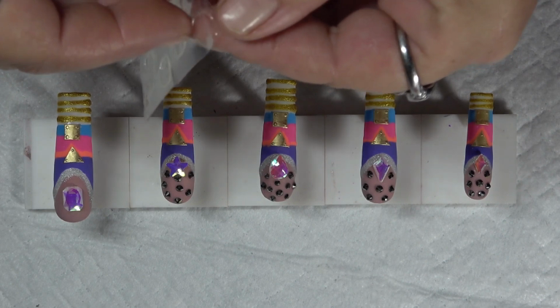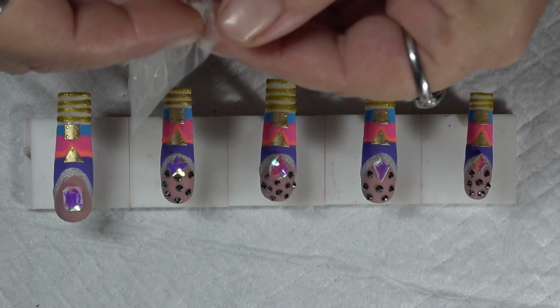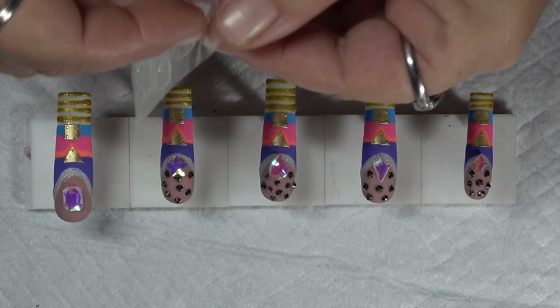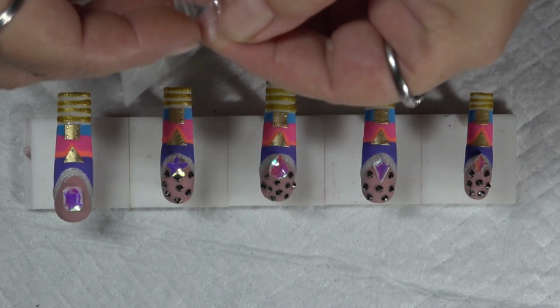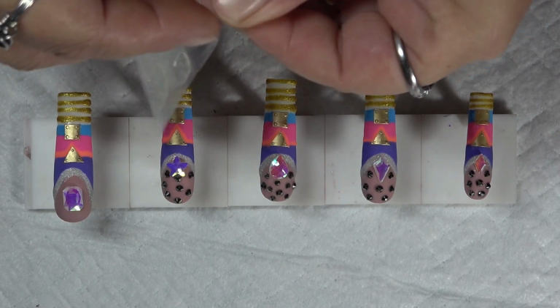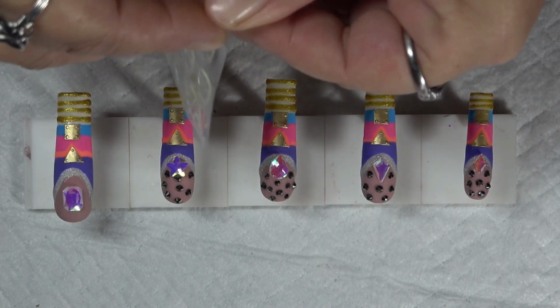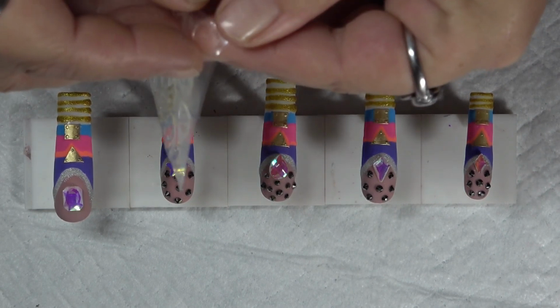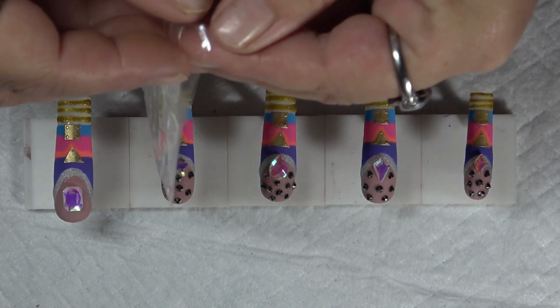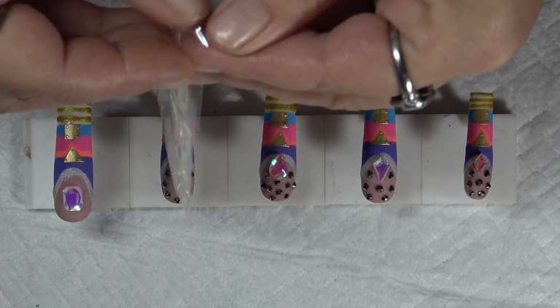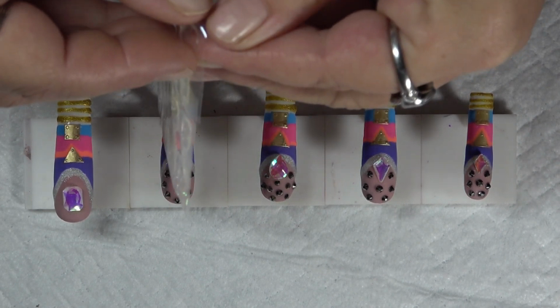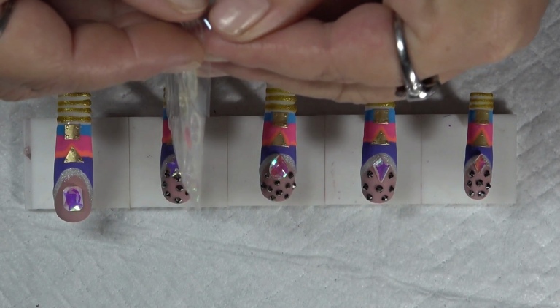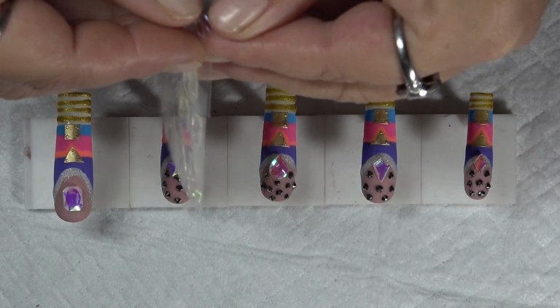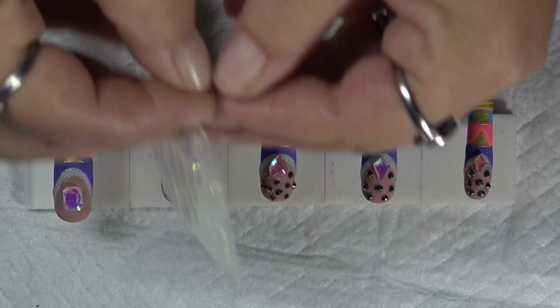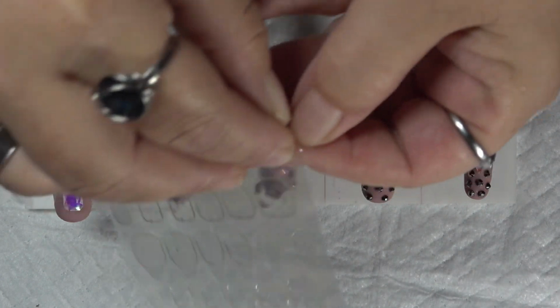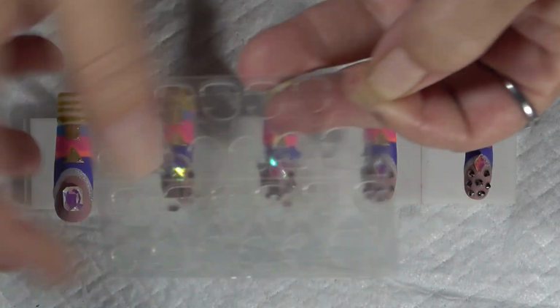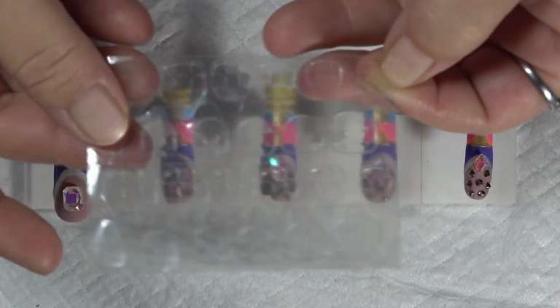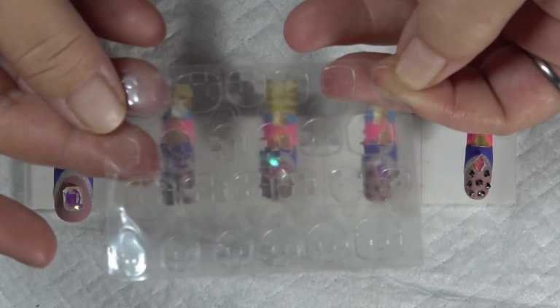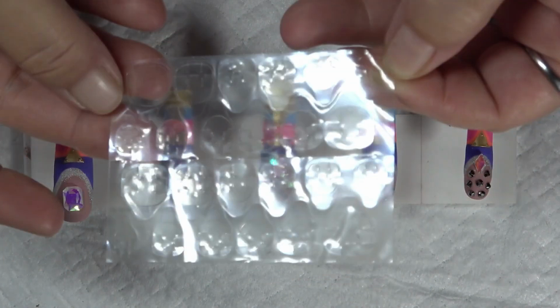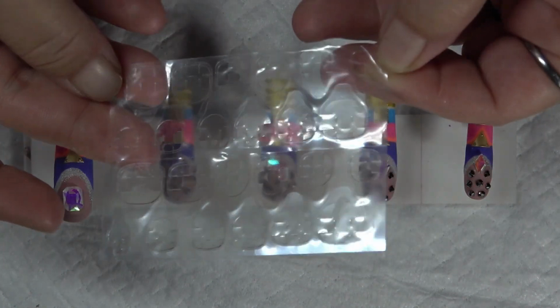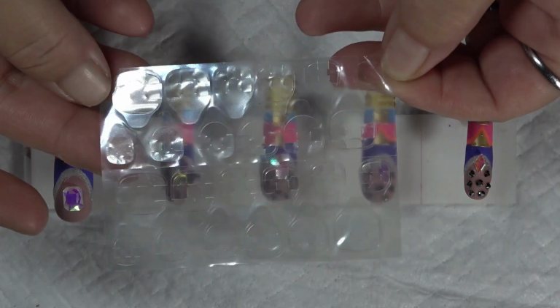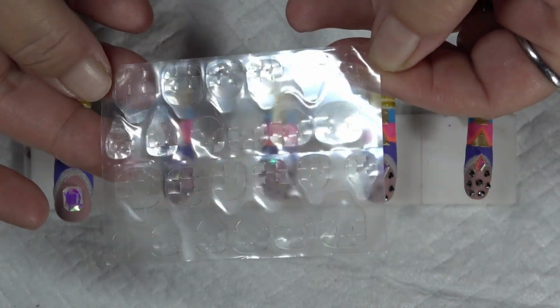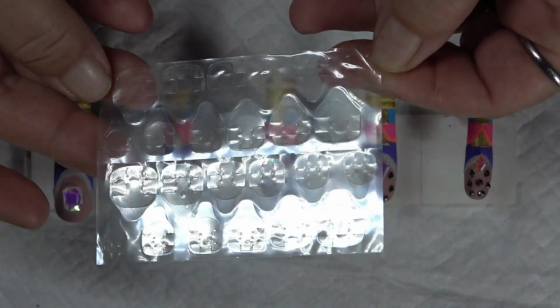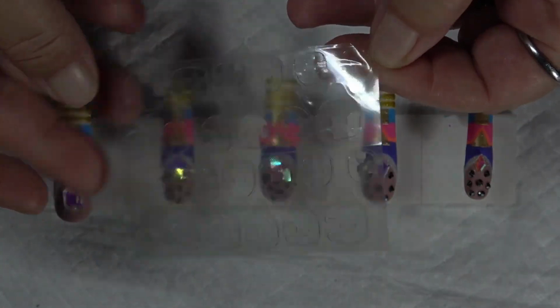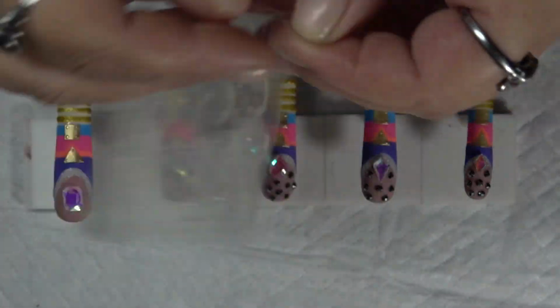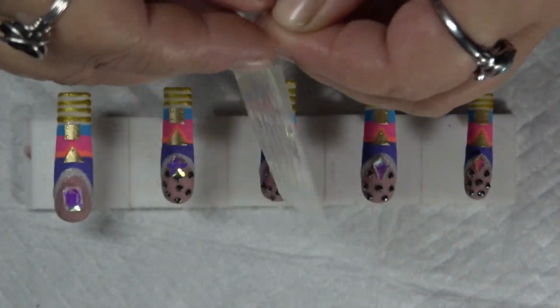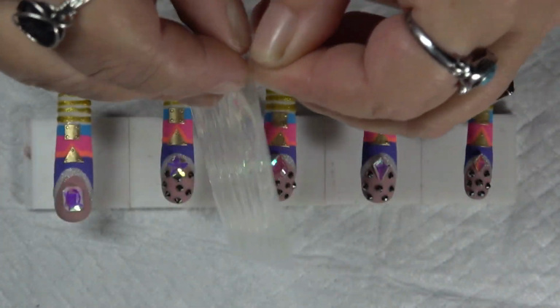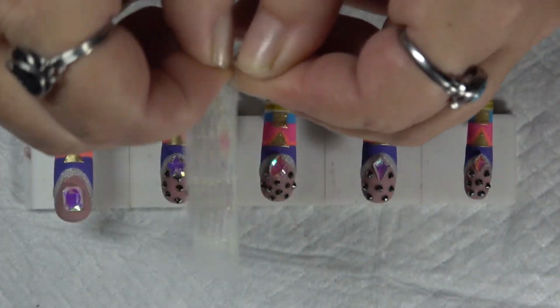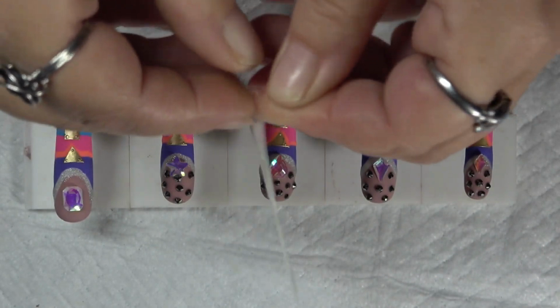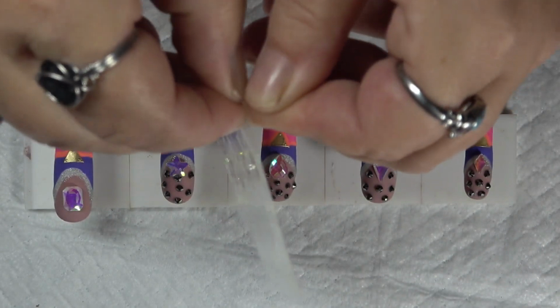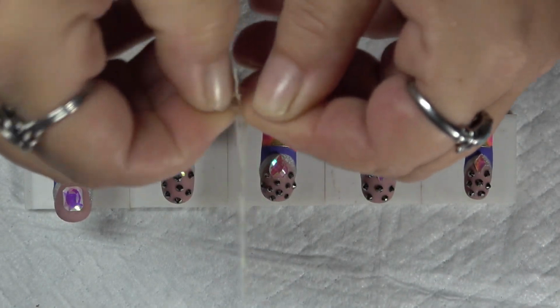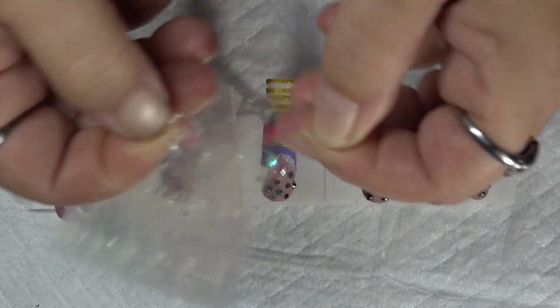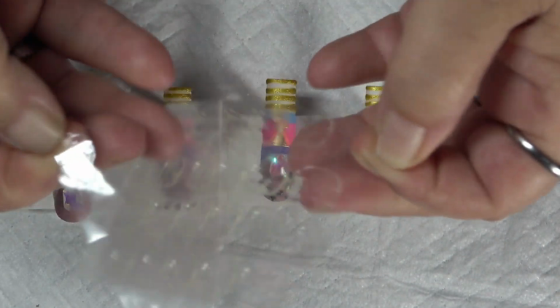They stay for weeks. I've had them stay for weeks at a time. Honestly, you can wear them a few days, you may even get more — you may even get like a week.